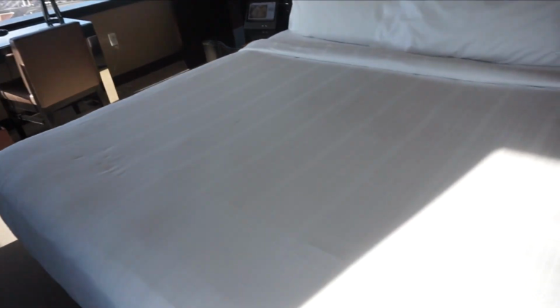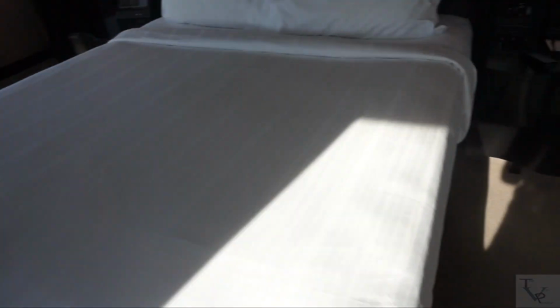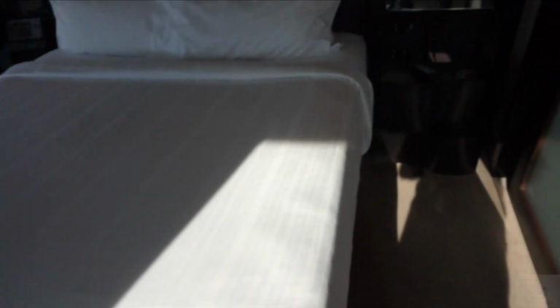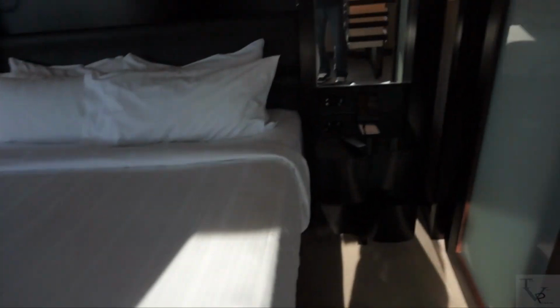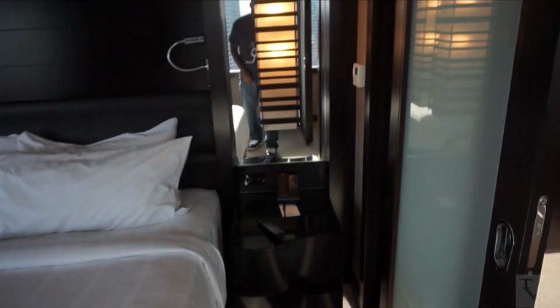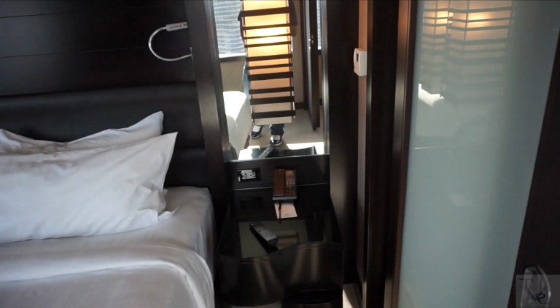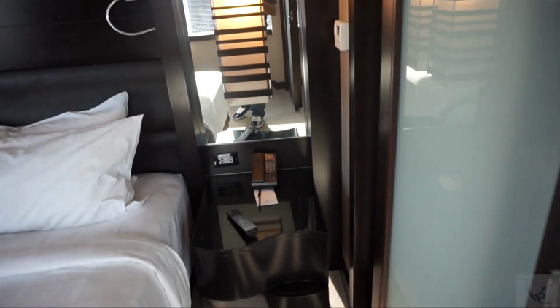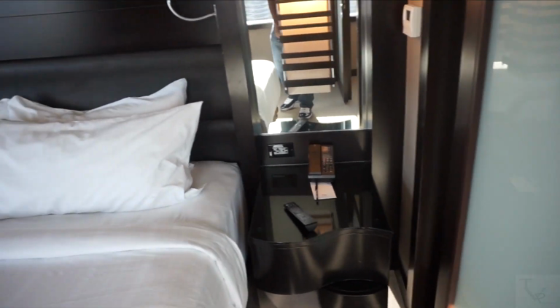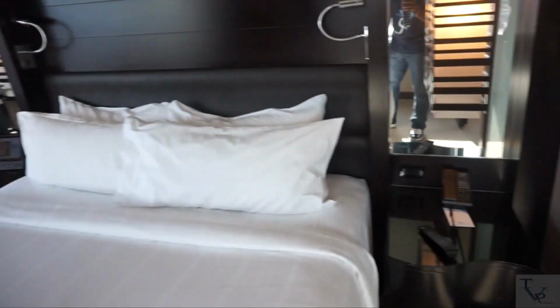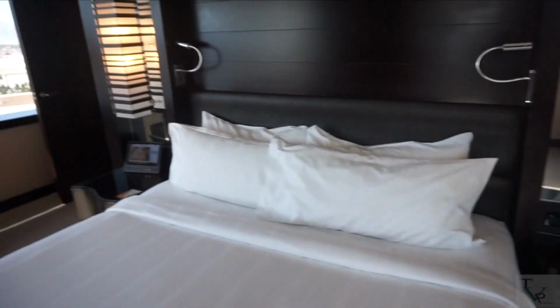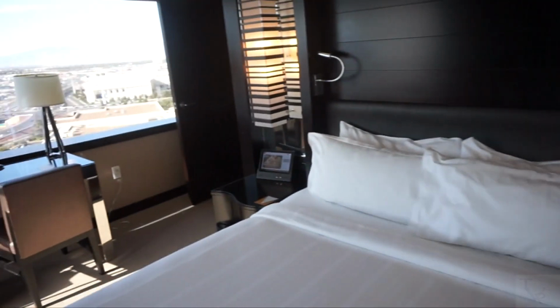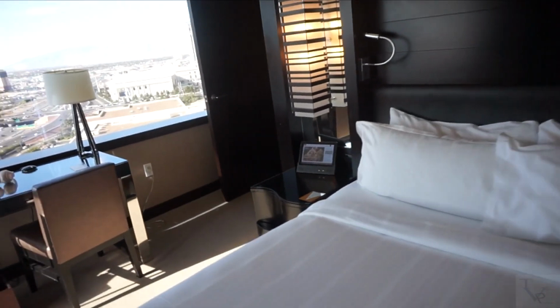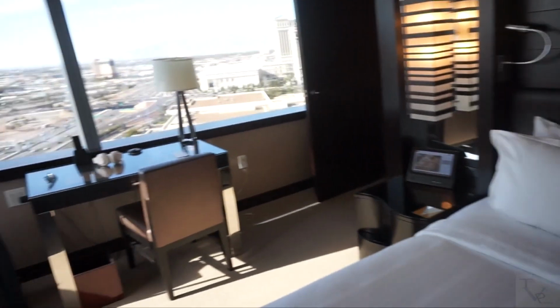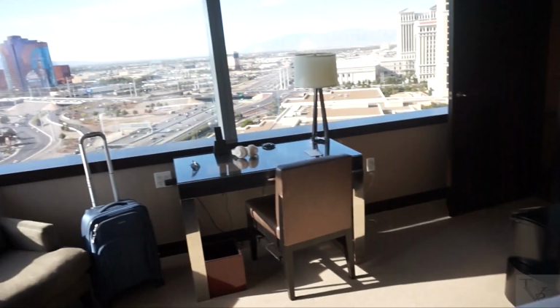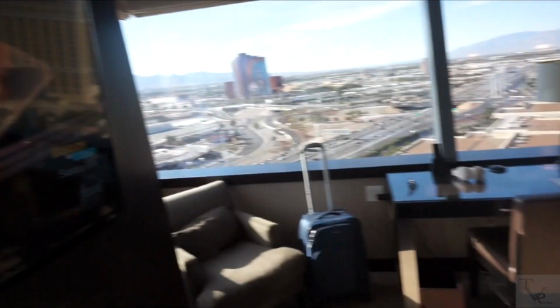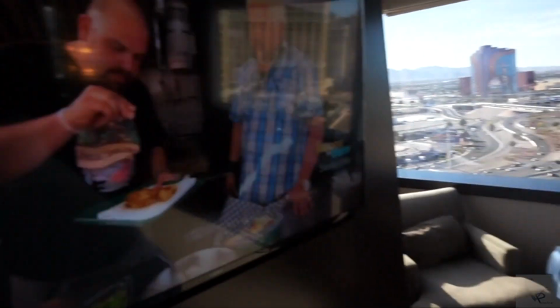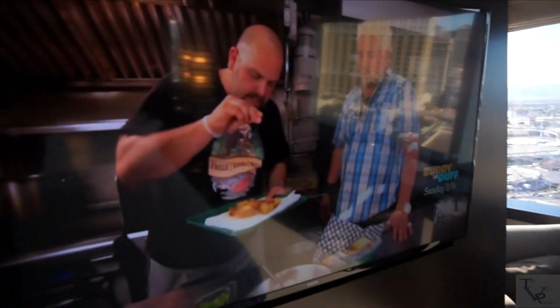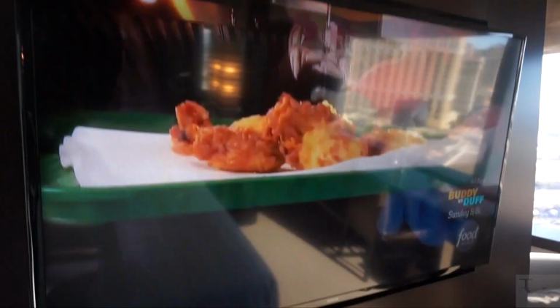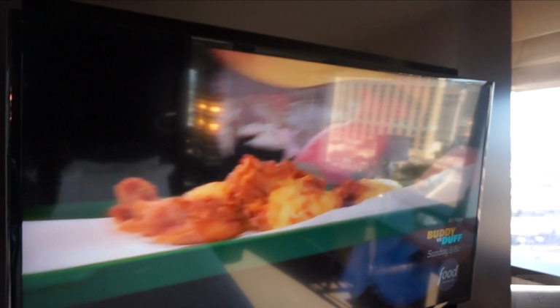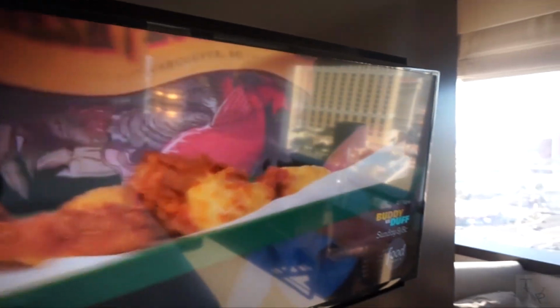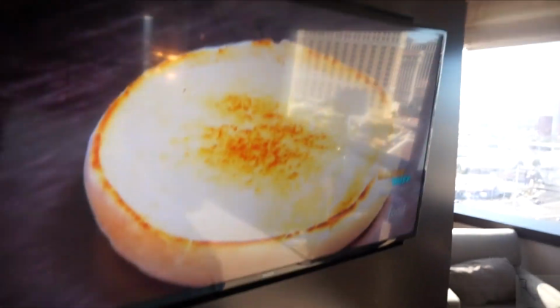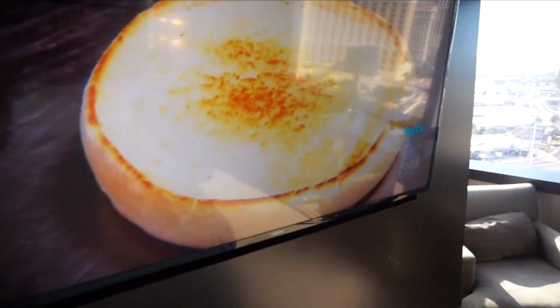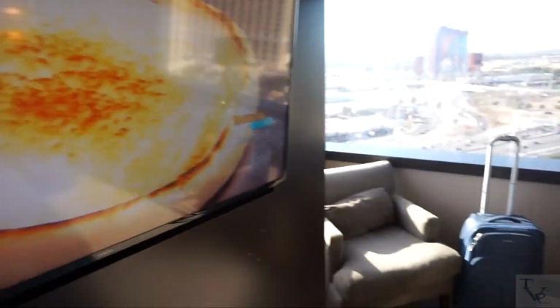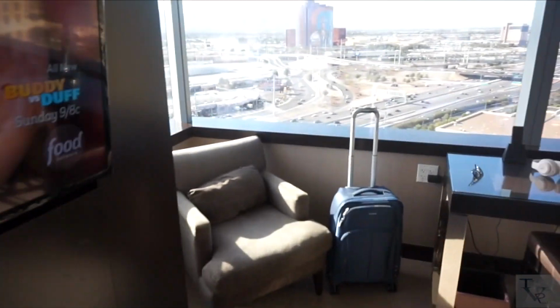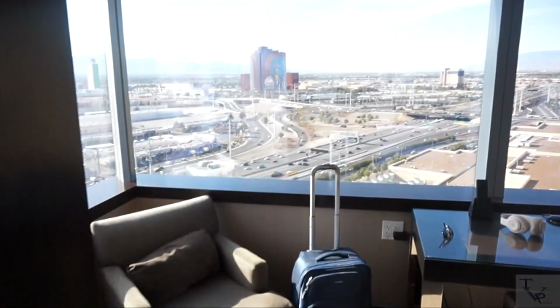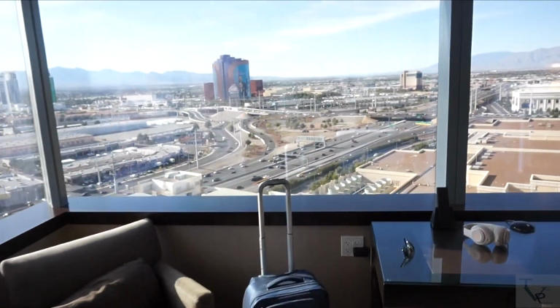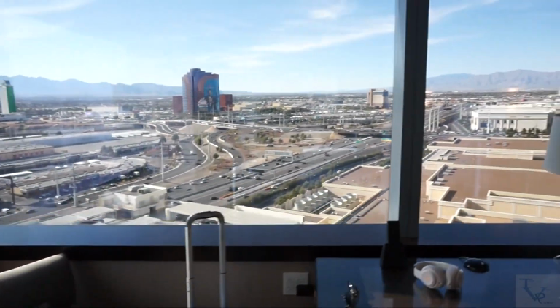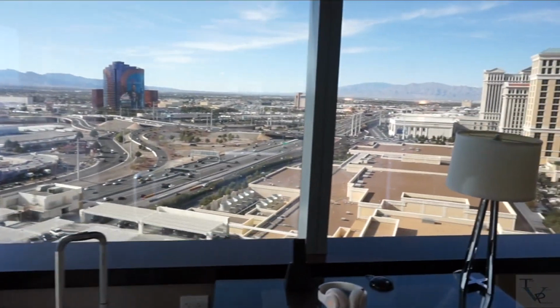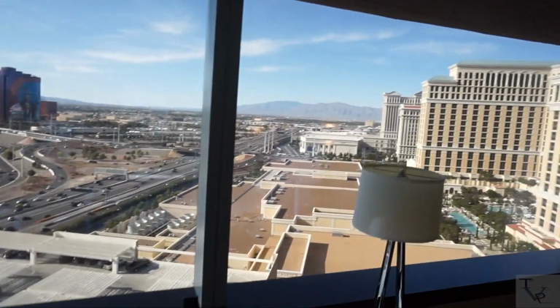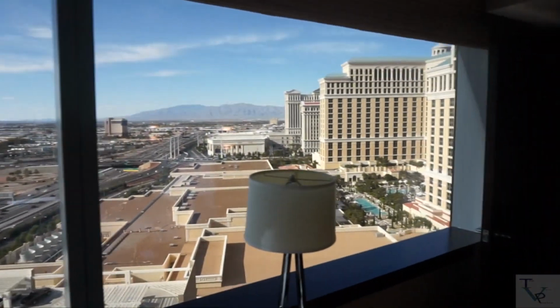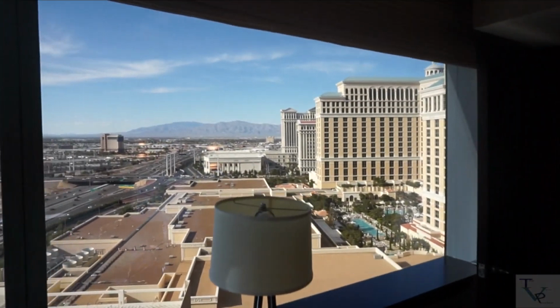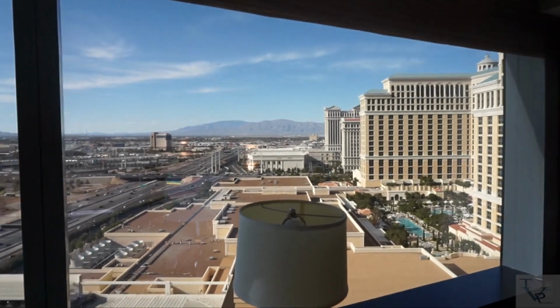This is your king size bed — a really nice size king. You've got your phone over there, outlet ports on both sides, and another flat screen TV in front of the bed. Very relaxed setup.